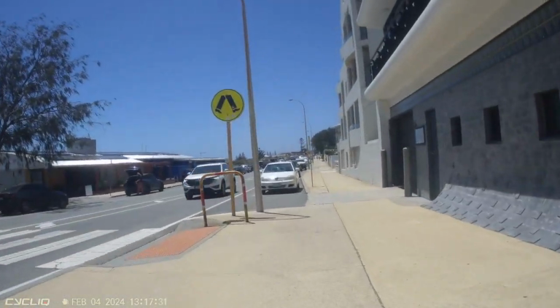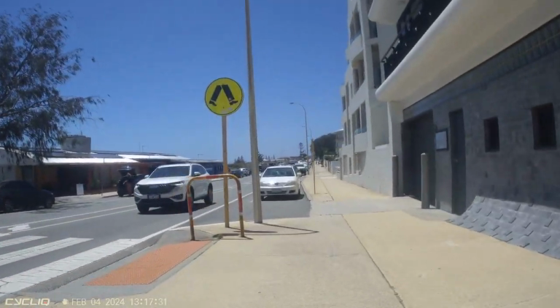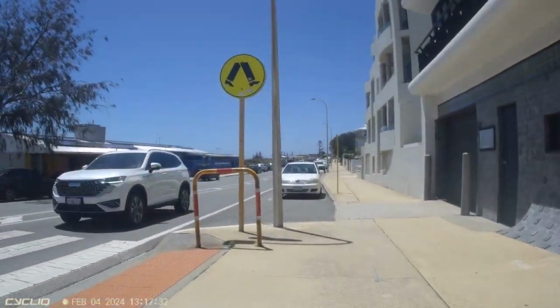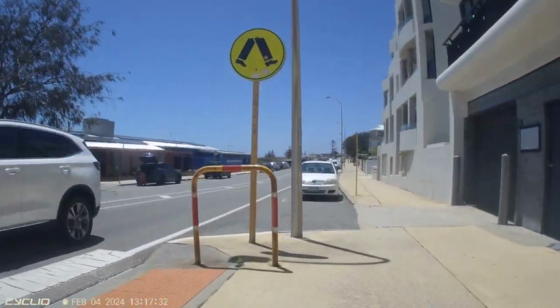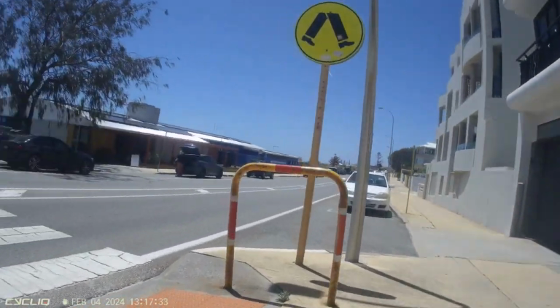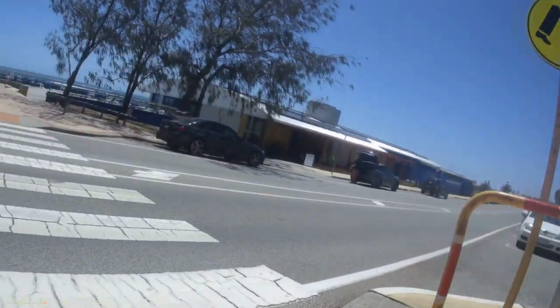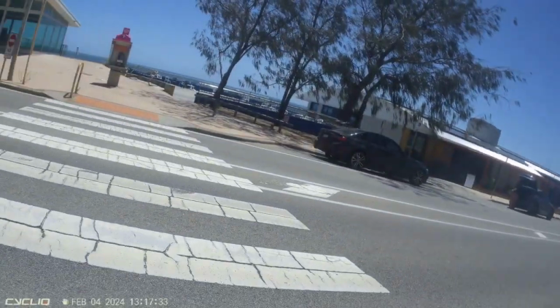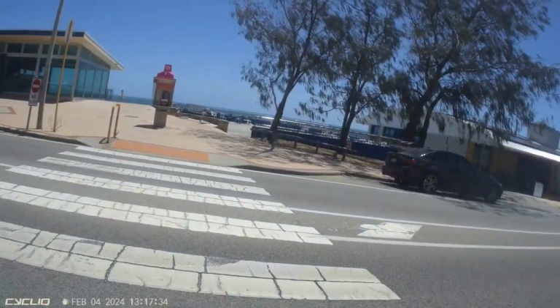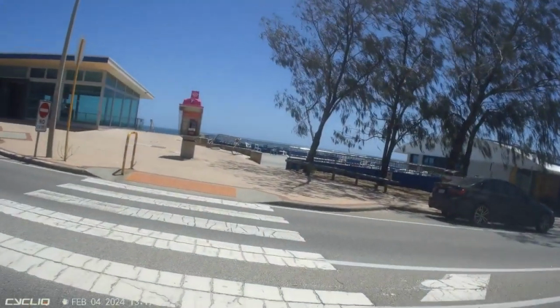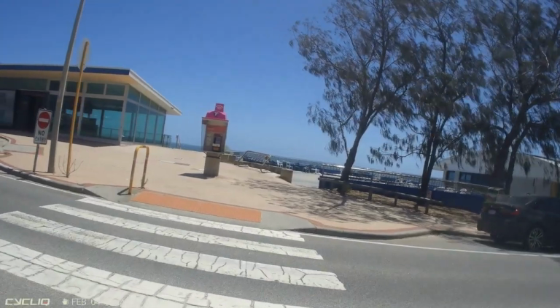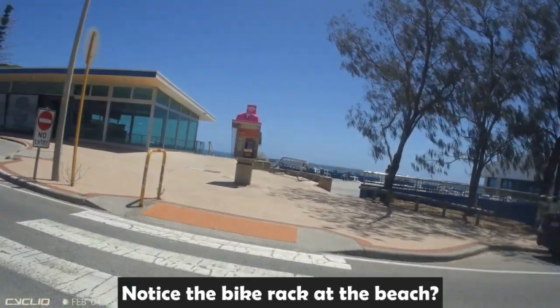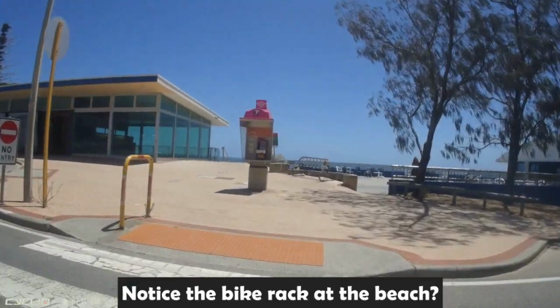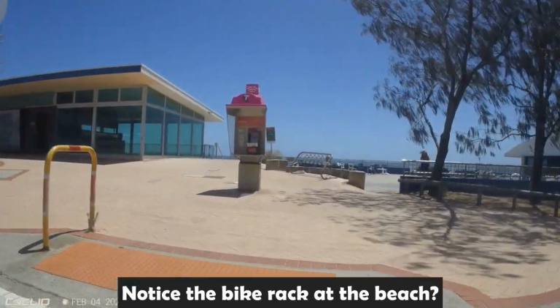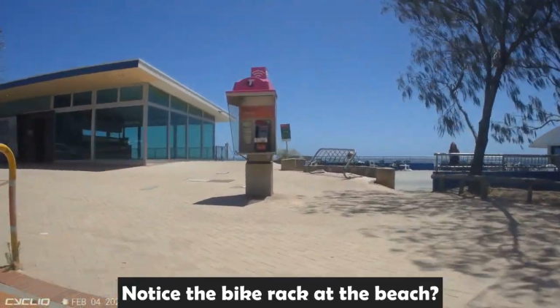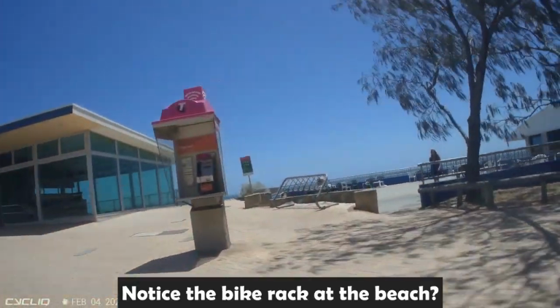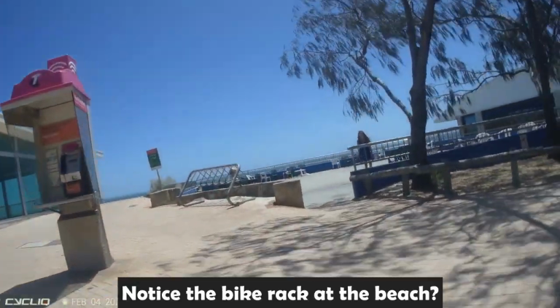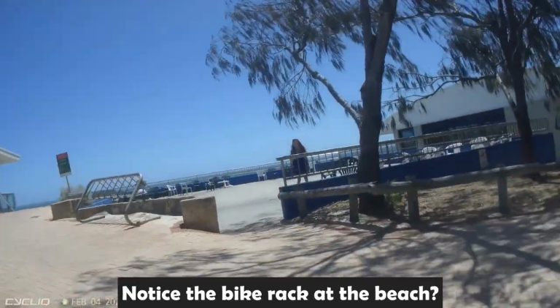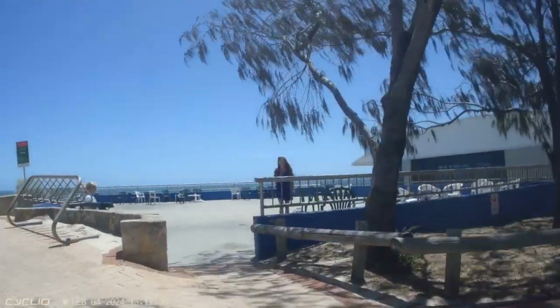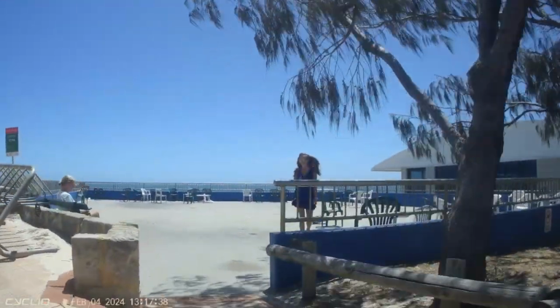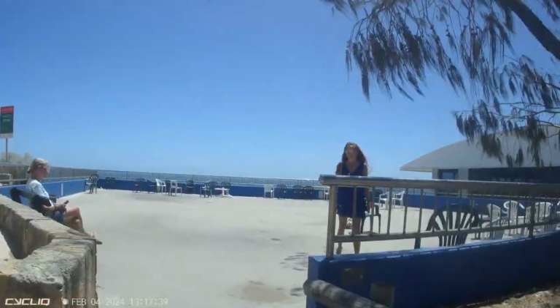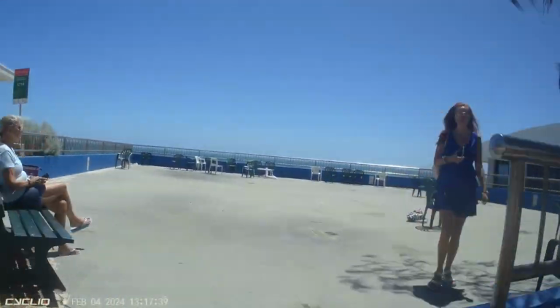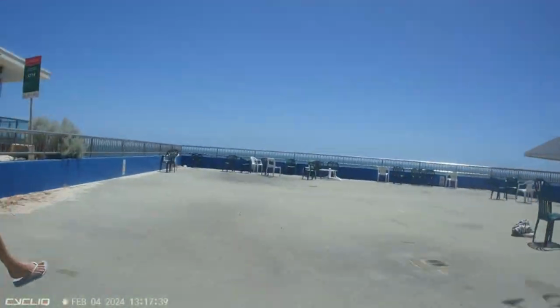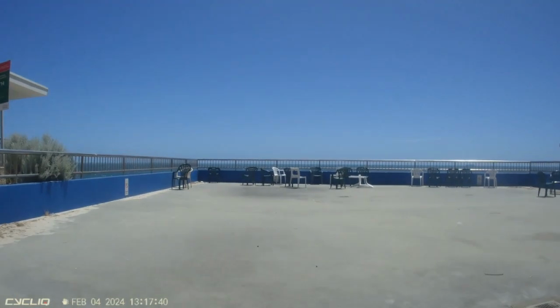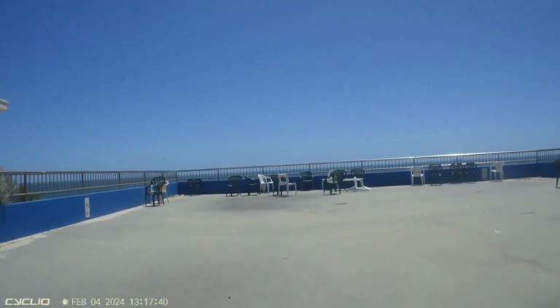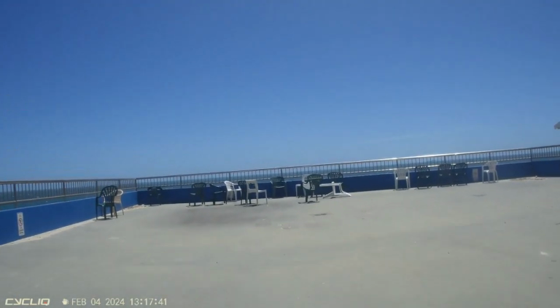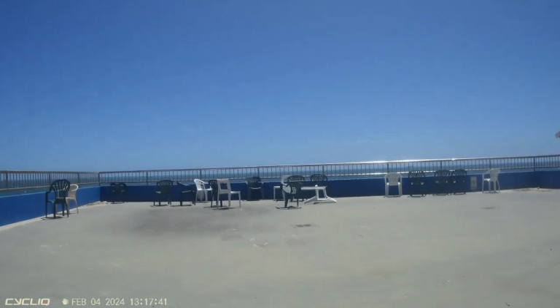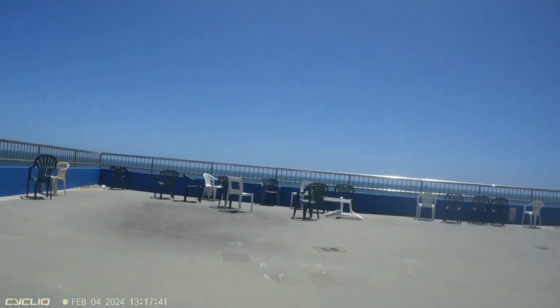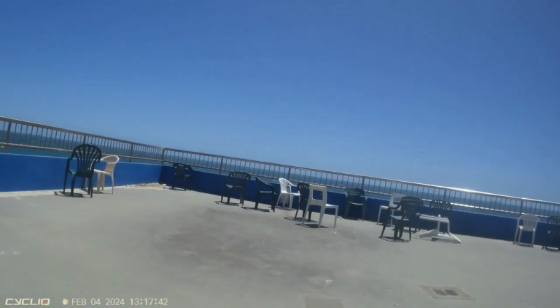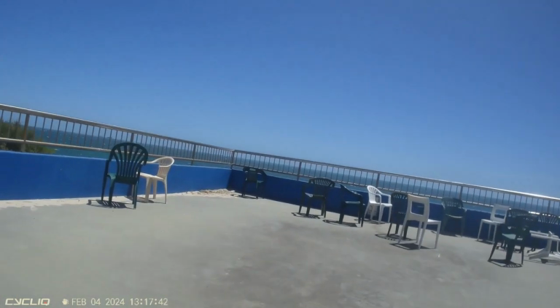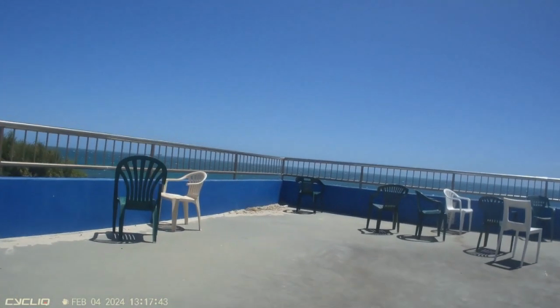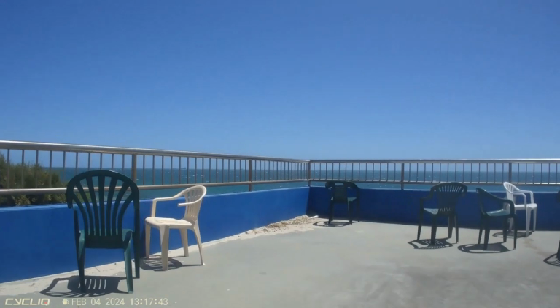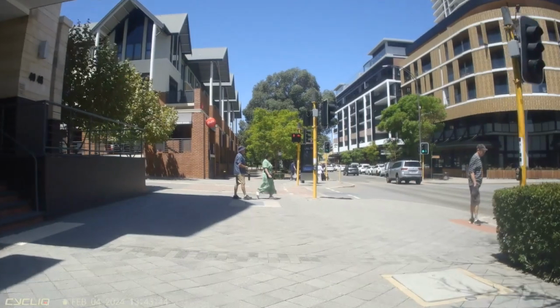We'll just duck across this crosswalk here. Notice the bike rack right at the beach — this is pretty common. There's a nice big bike rack there, so you can ride down to the beach rather than driving a car and looking for a parking spot.